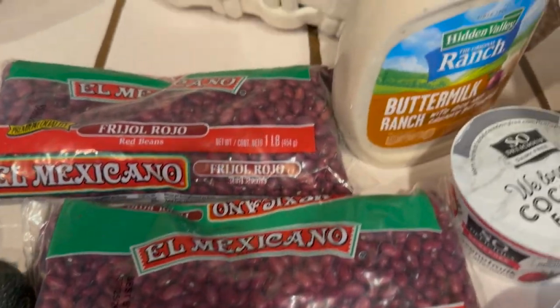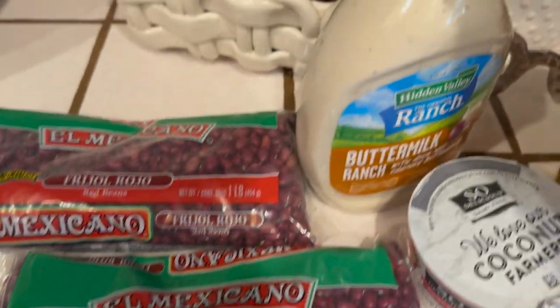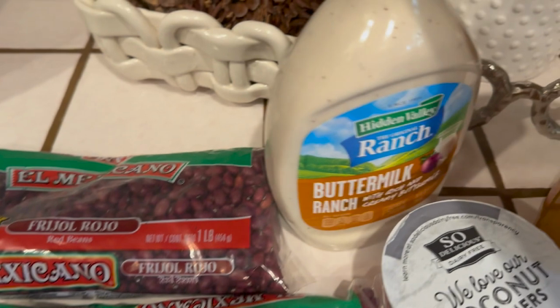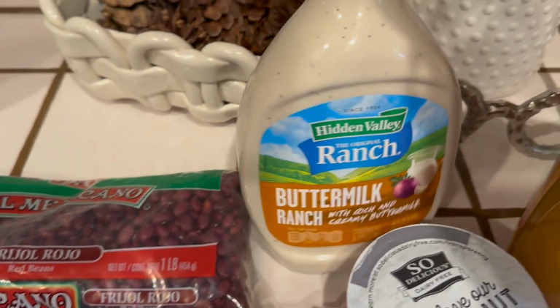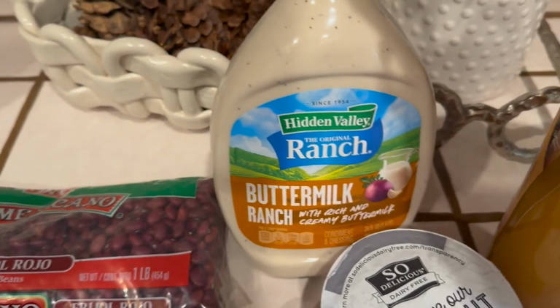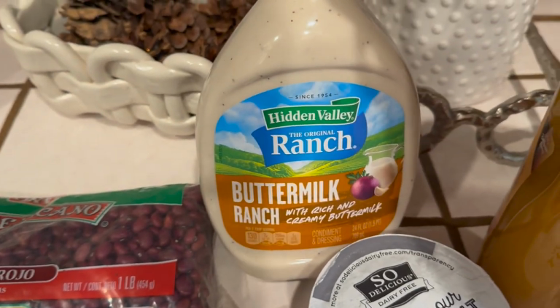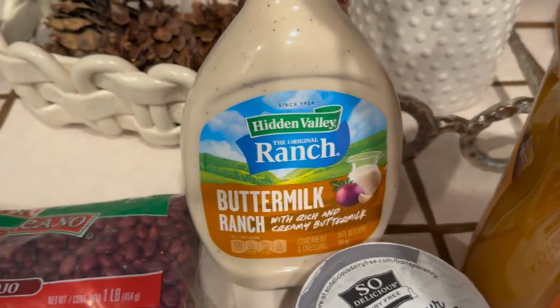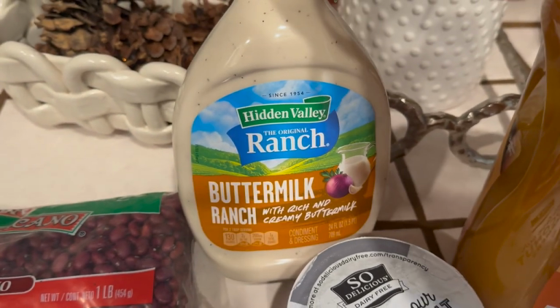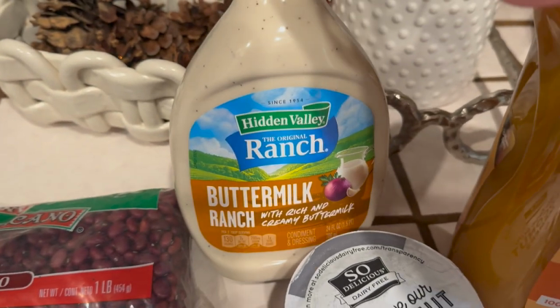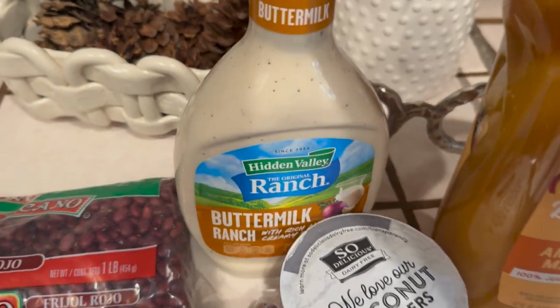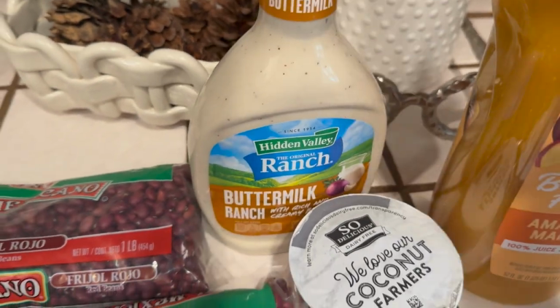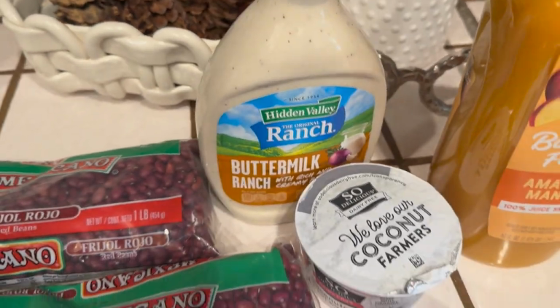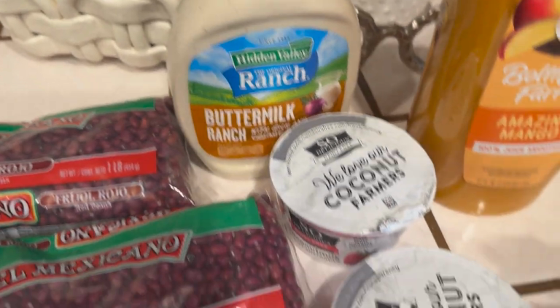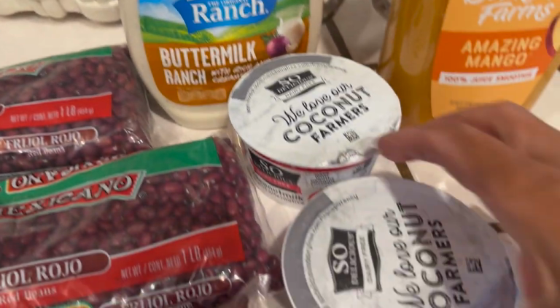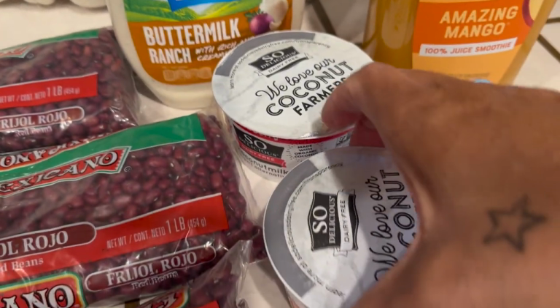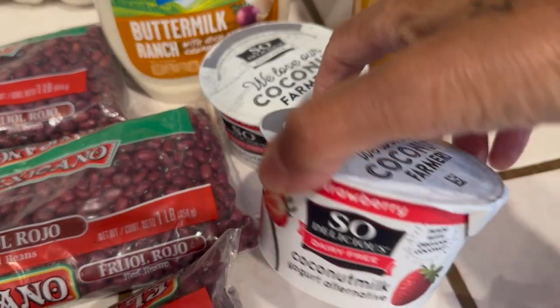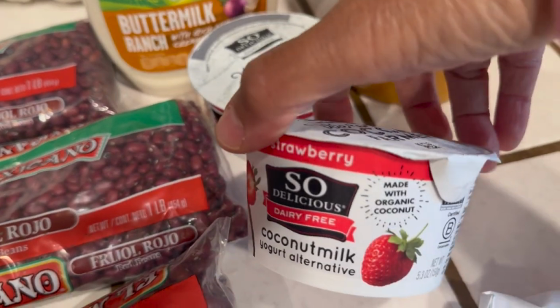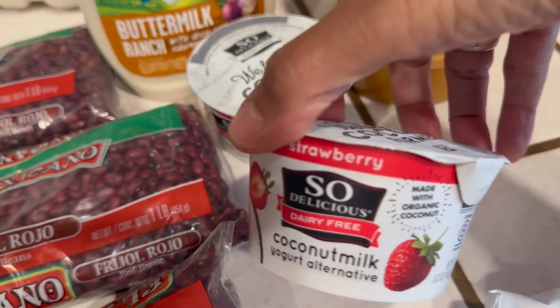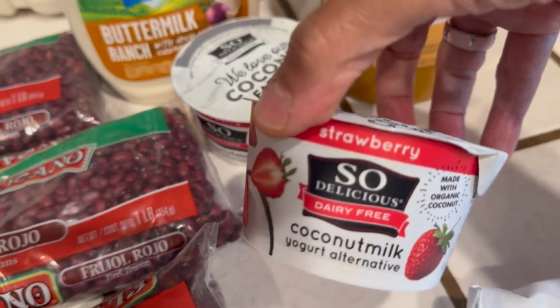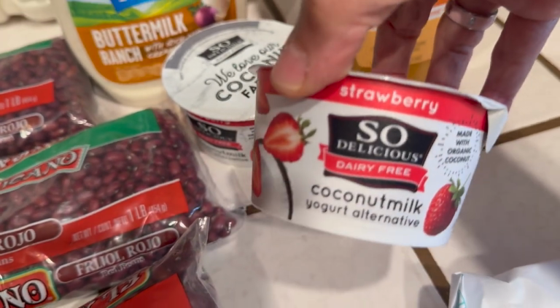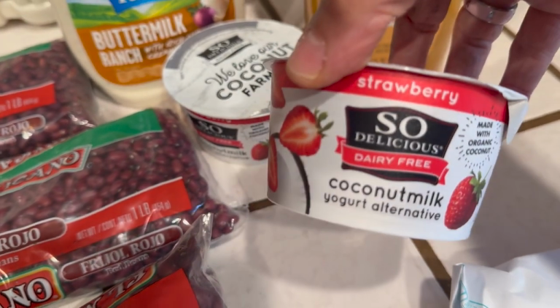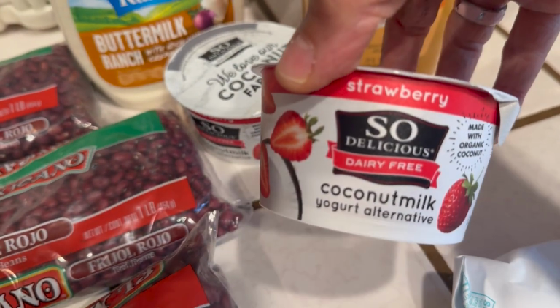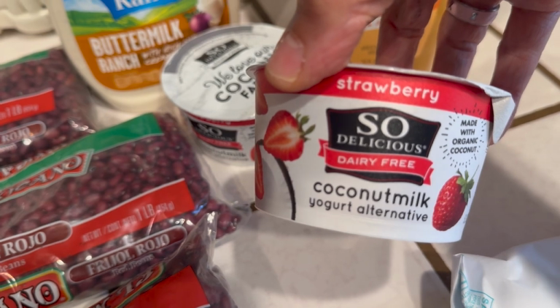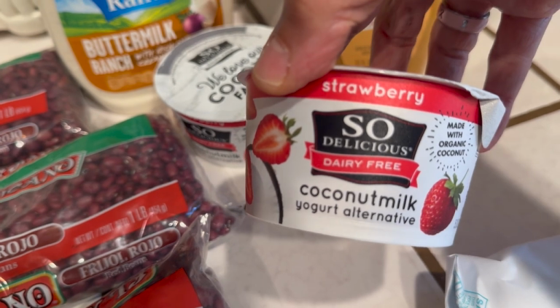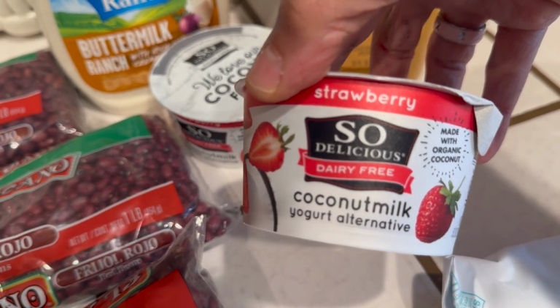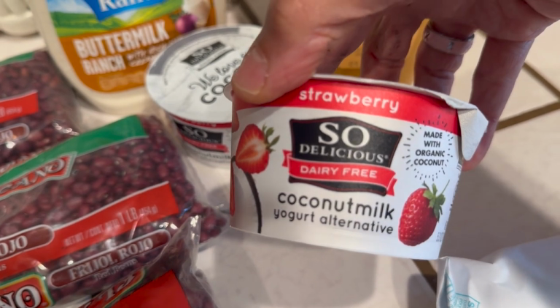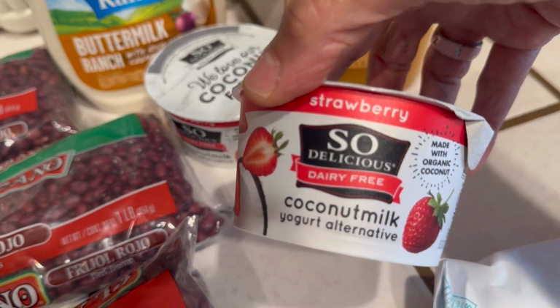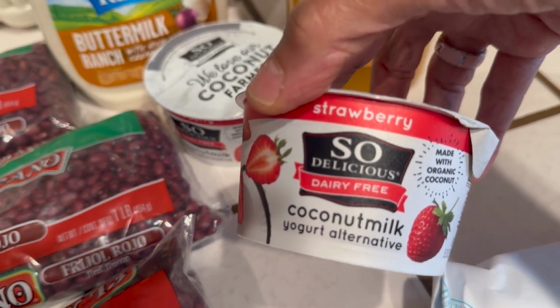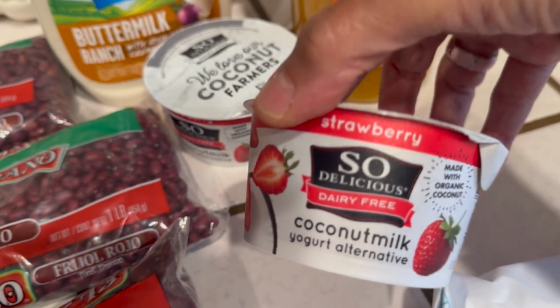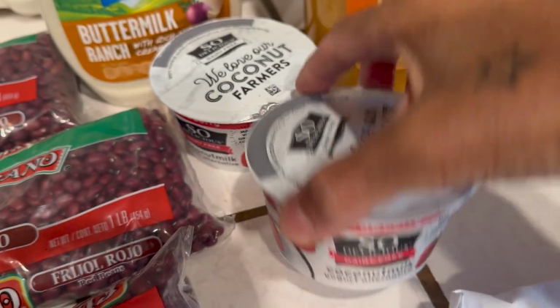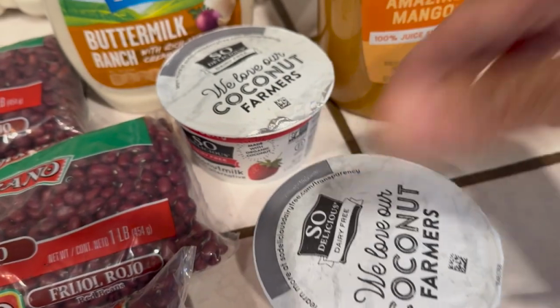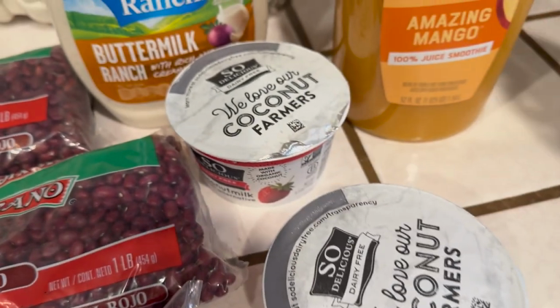I've got four packs of beans, some buttermilk ranch salad dressing, and two more cans of the So Delicious strawberry yogurt. These are so good!